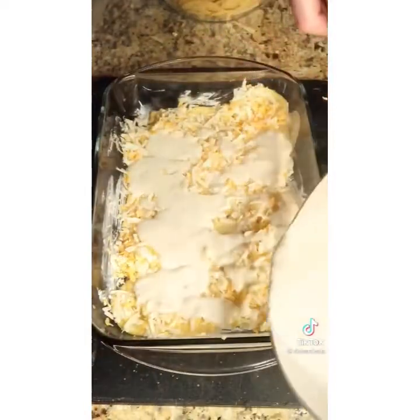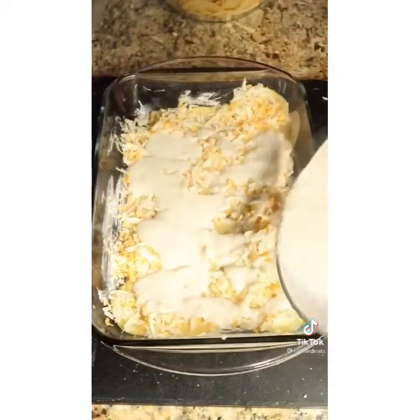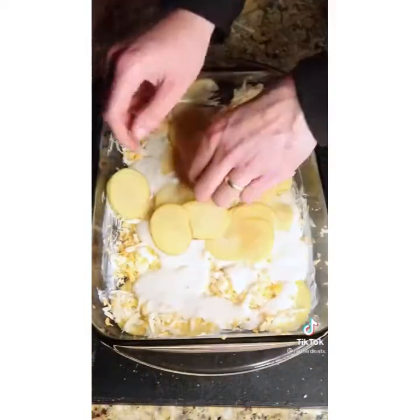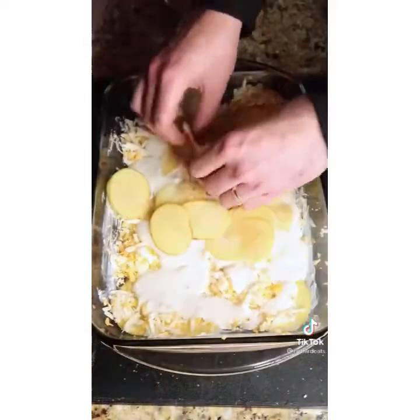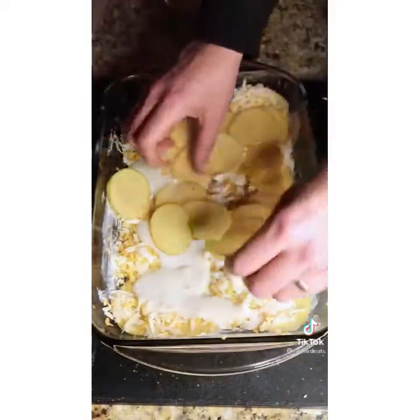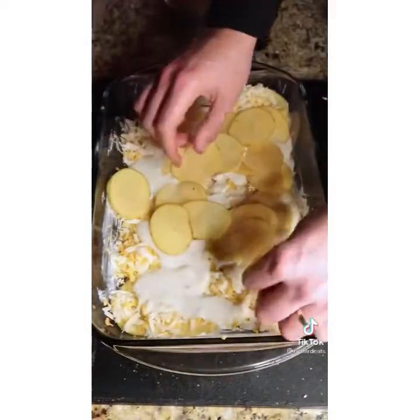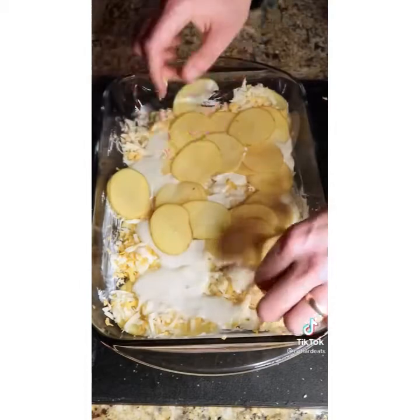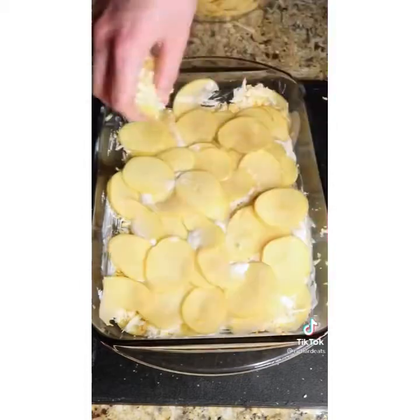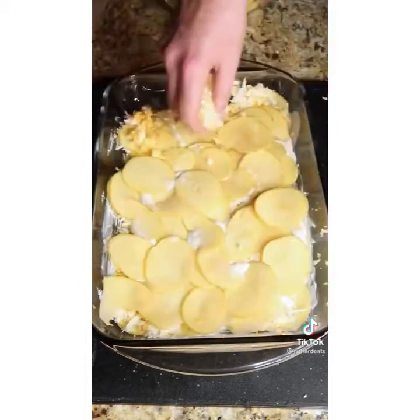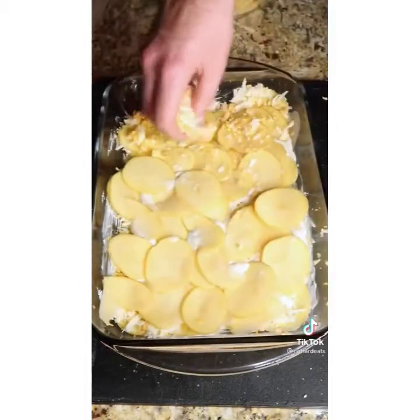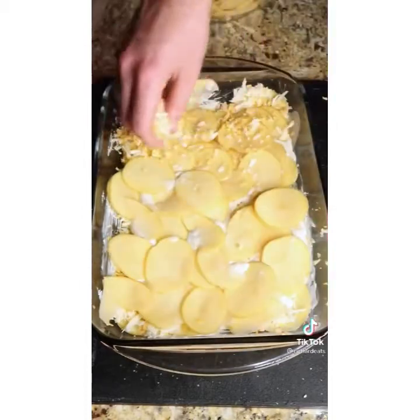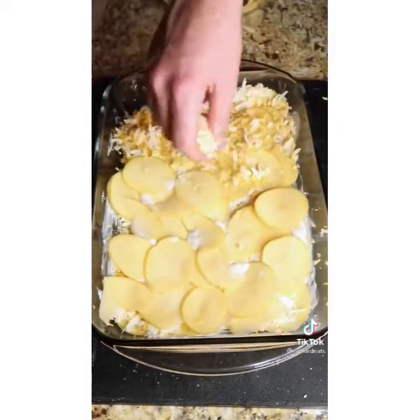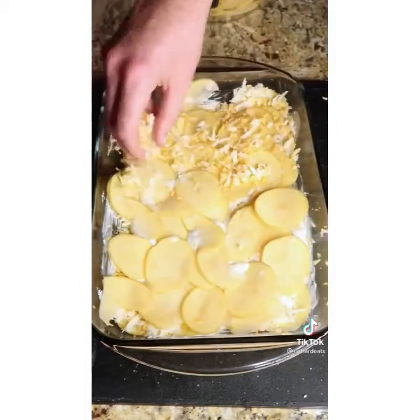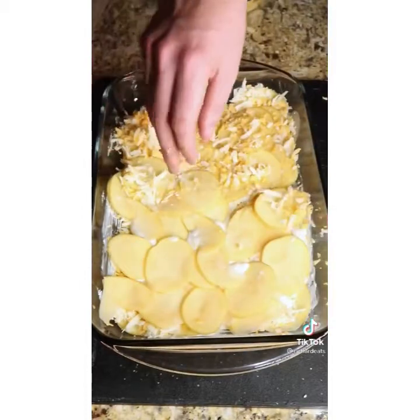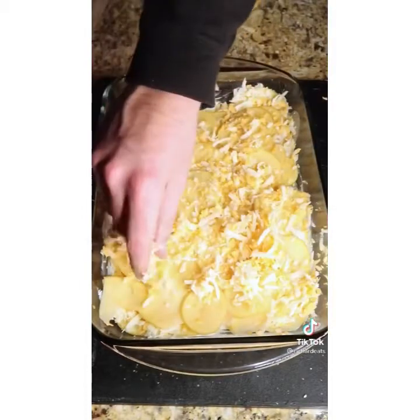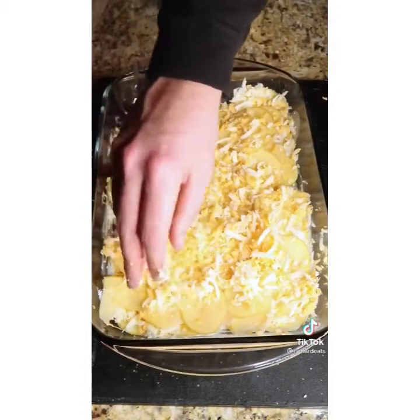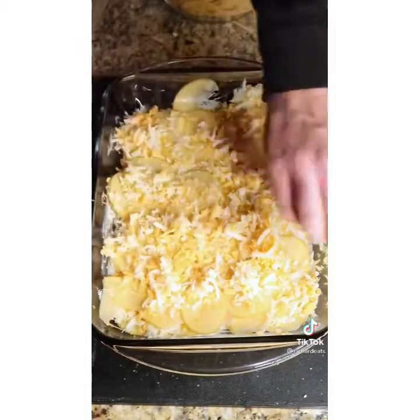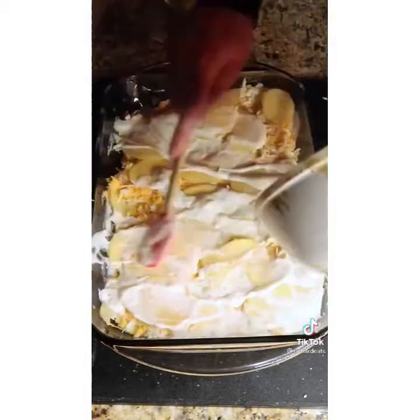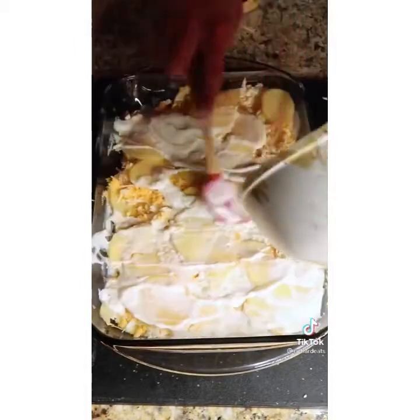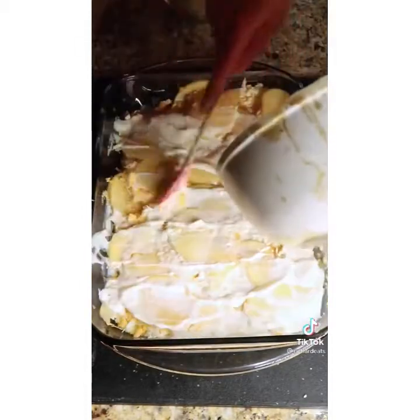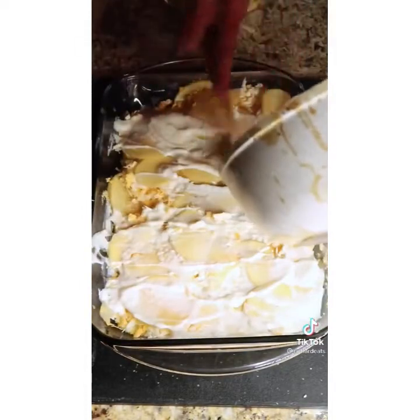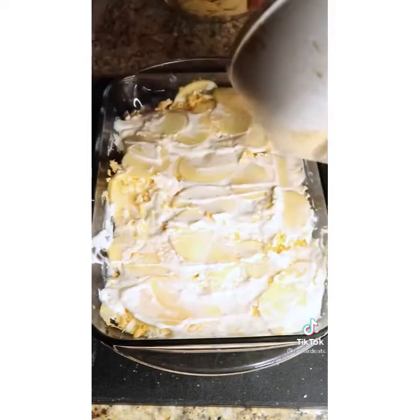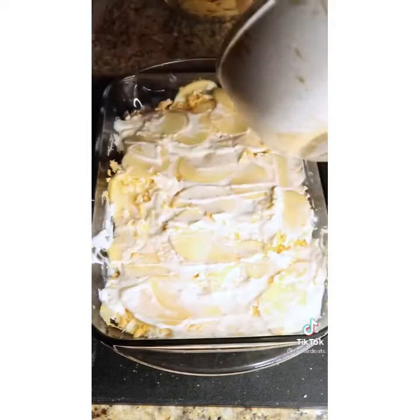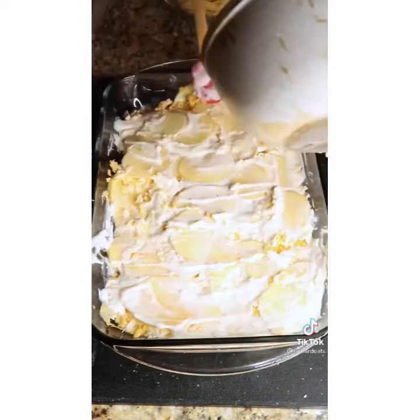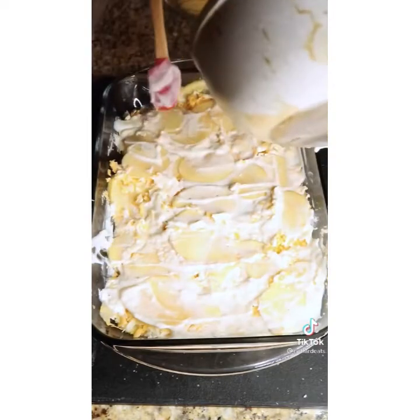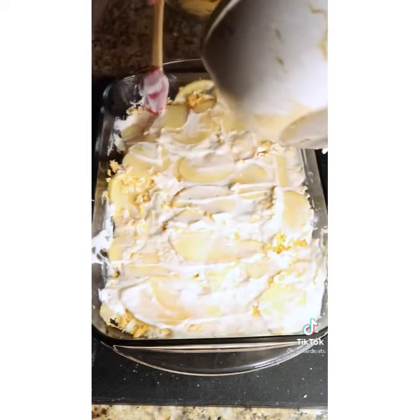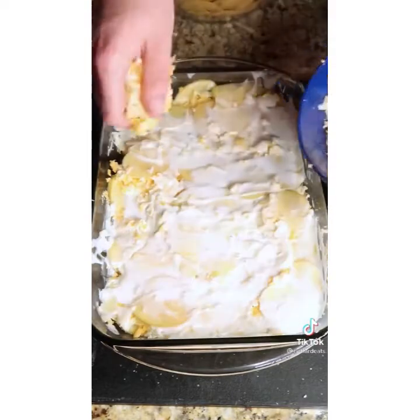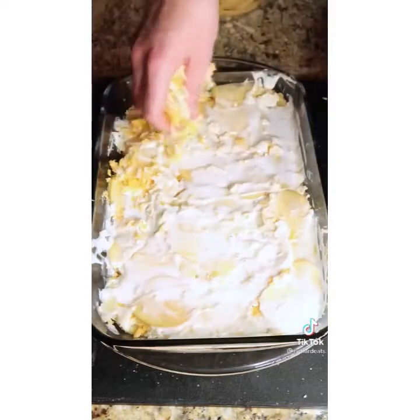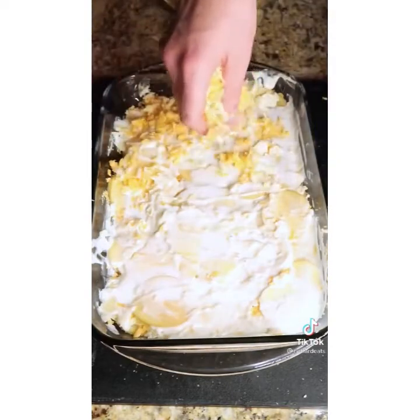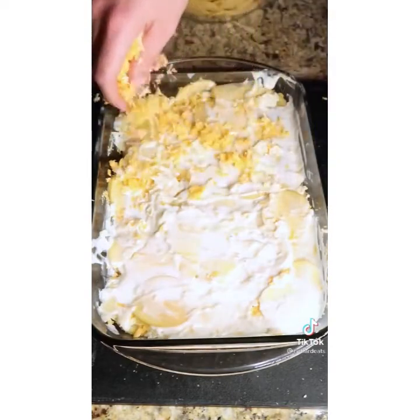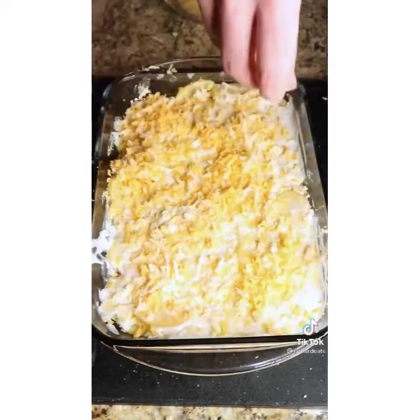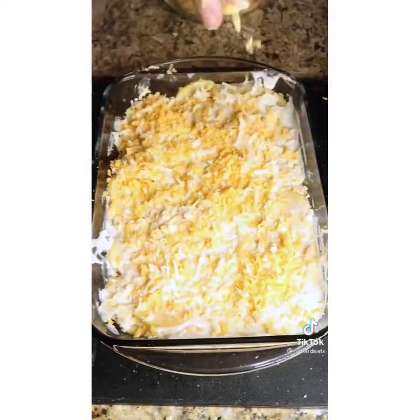Then repeat: potato, cheese, cream — potato, cheese, cream — potato, cheese, and then the cream. Bake at 375 degrees for about 45 minutes.